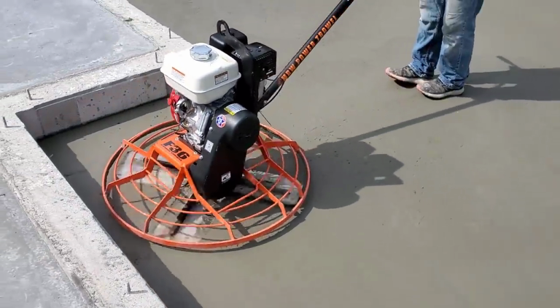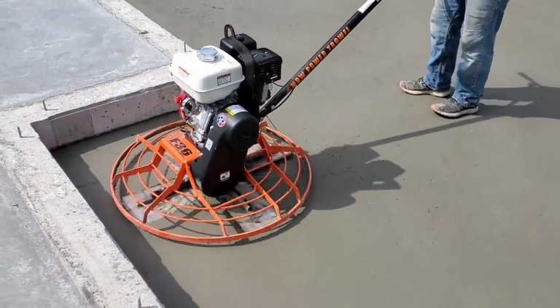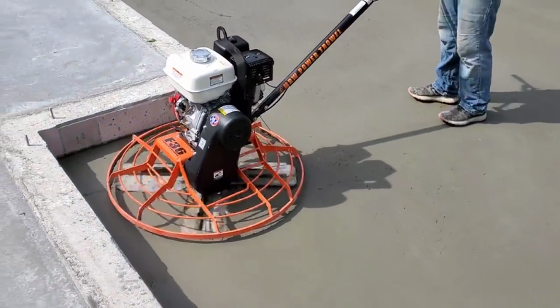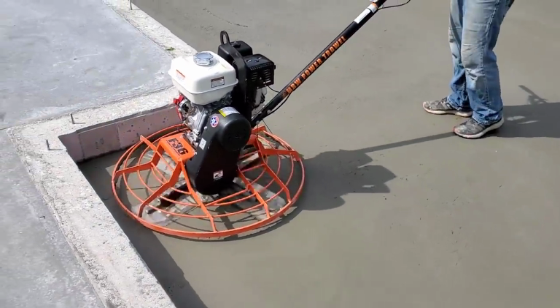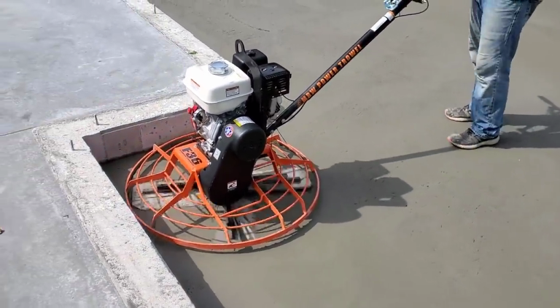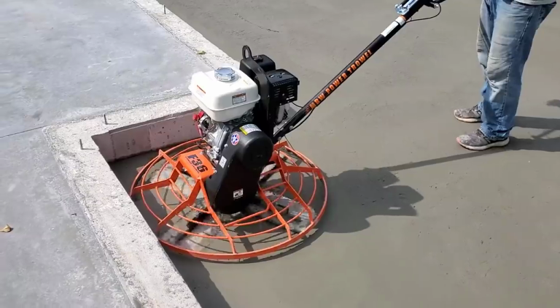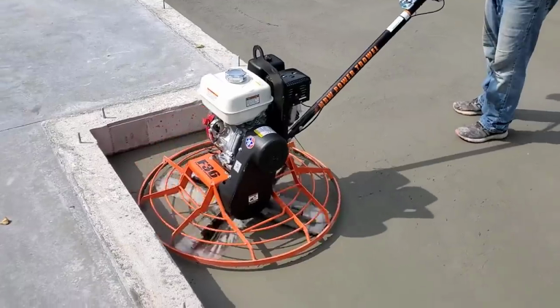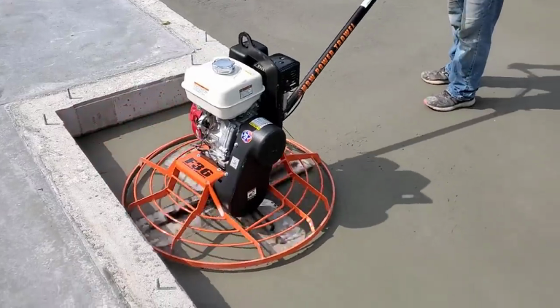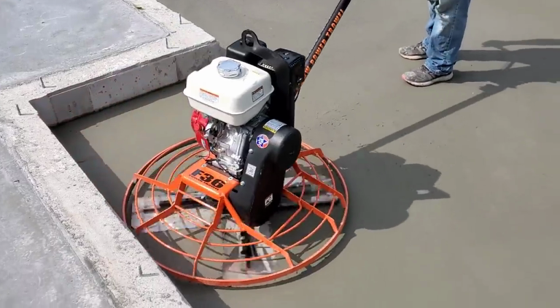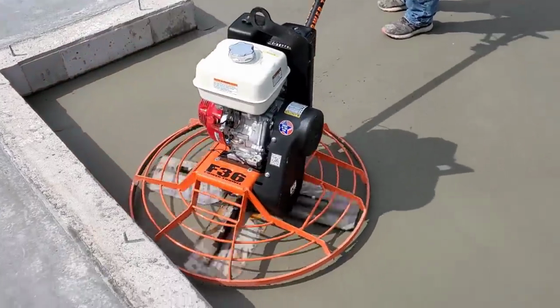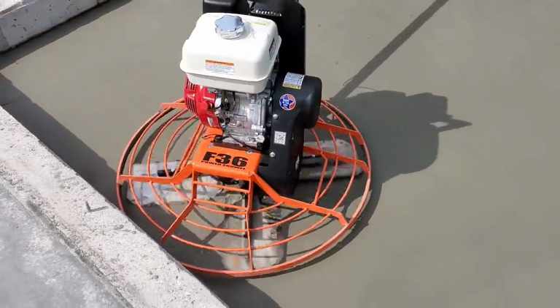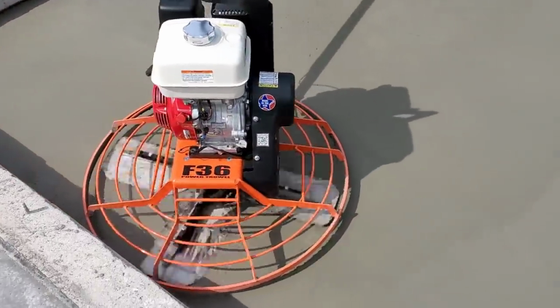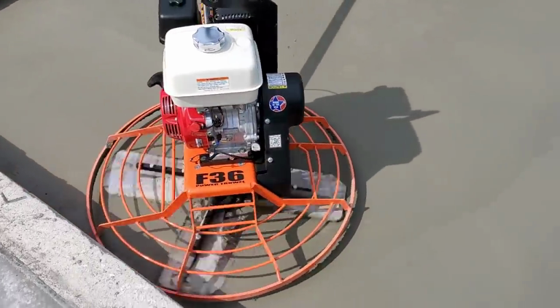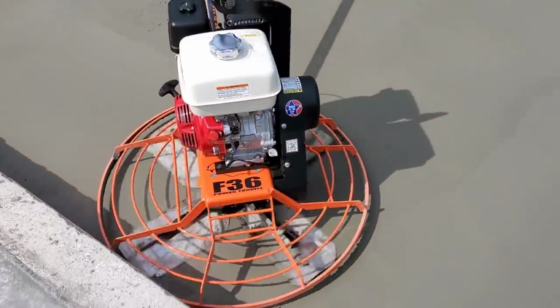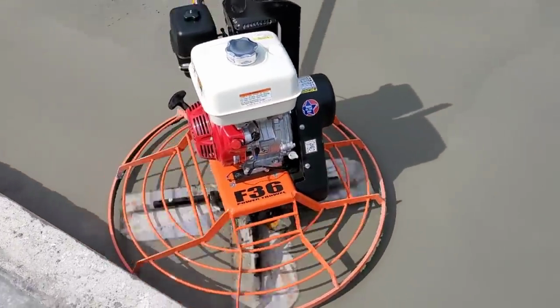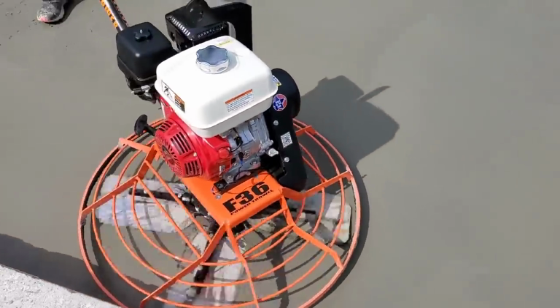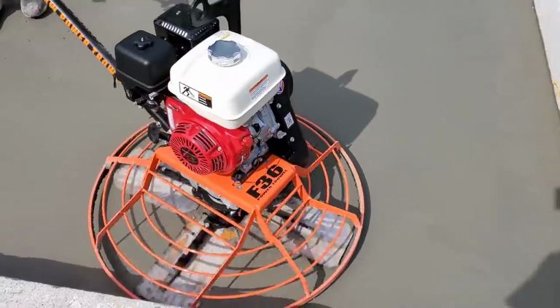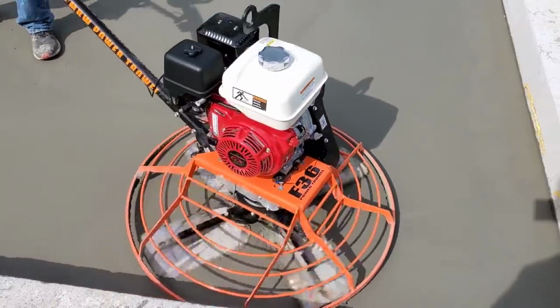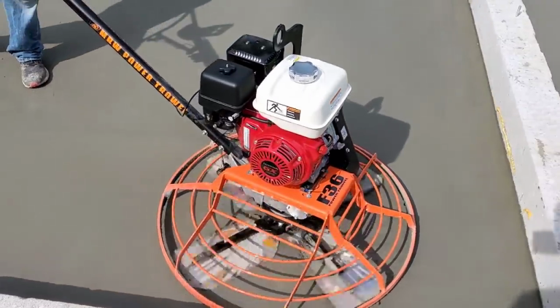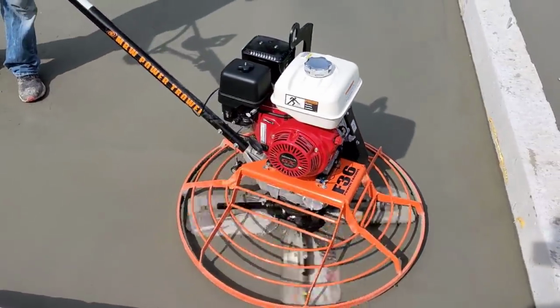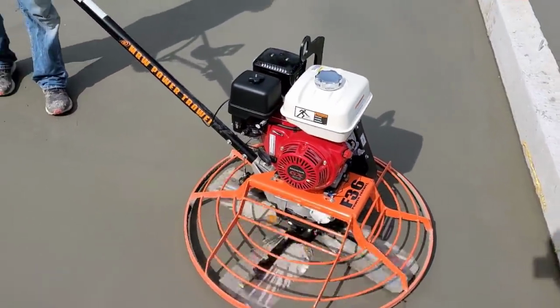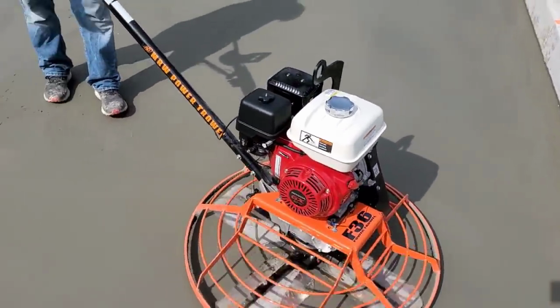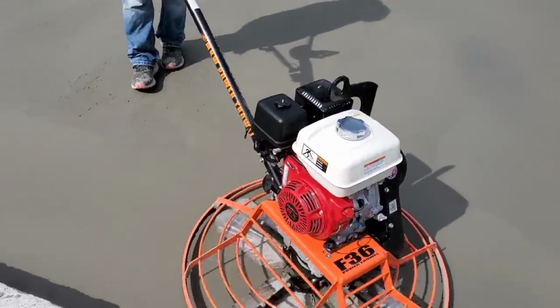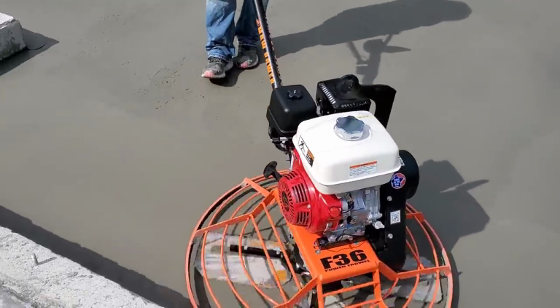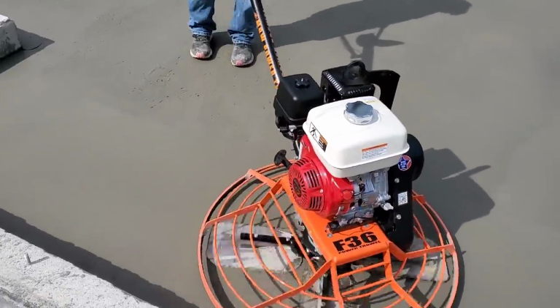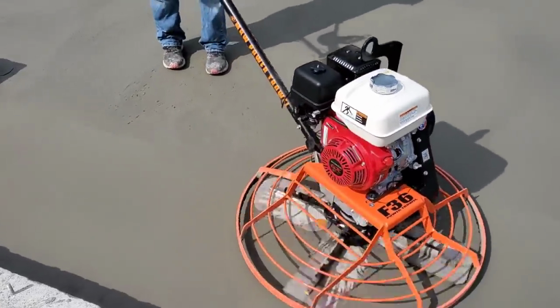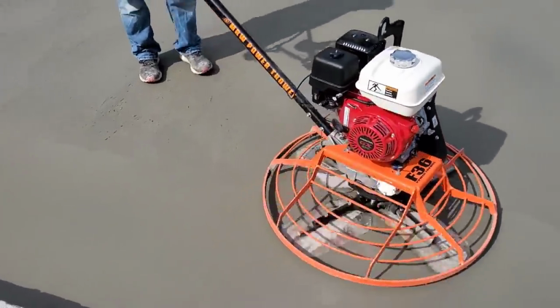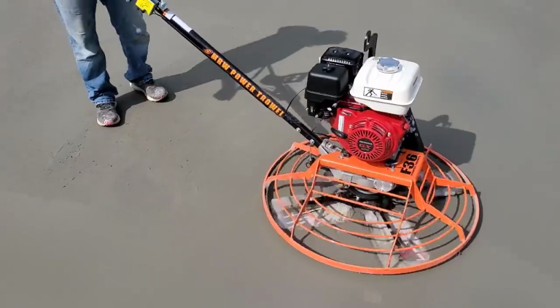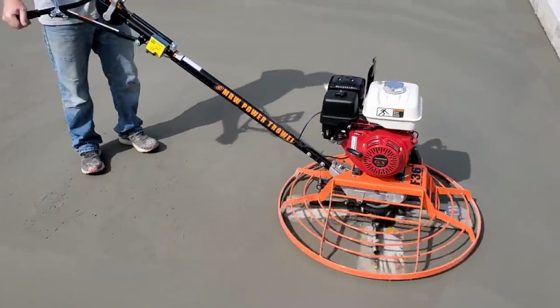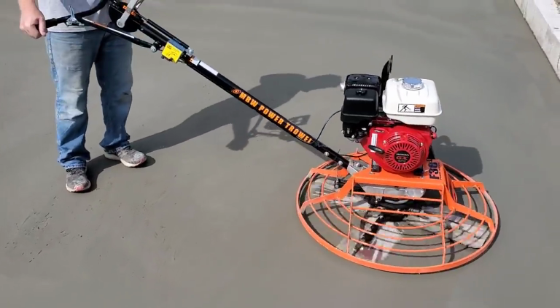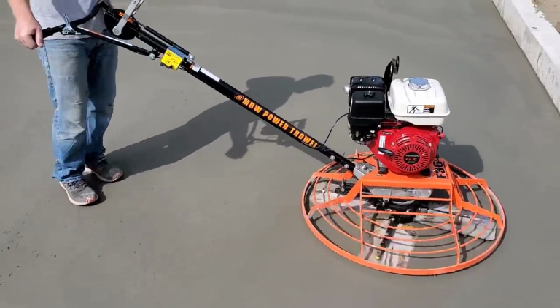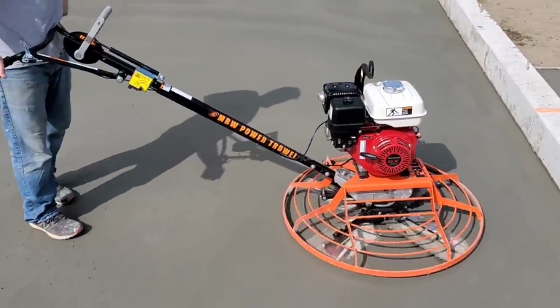The 36-inch with the big motor — high torque, high RPM — seems to work really, really nice in my opinion. I'd definitely recommend this thing. MBW makes really good power trowels.